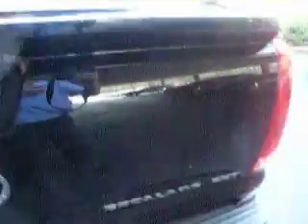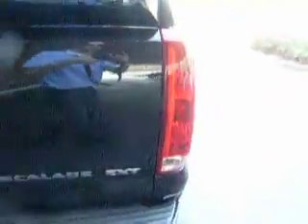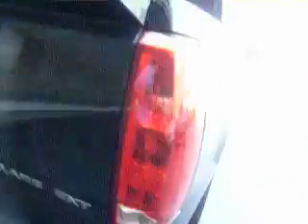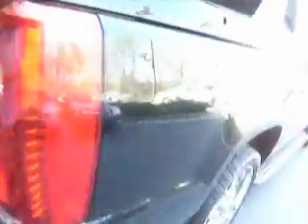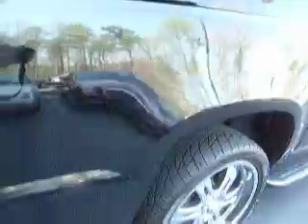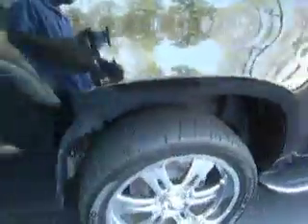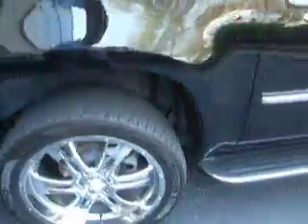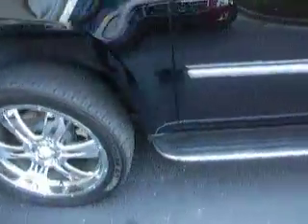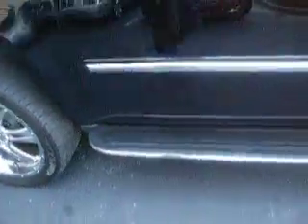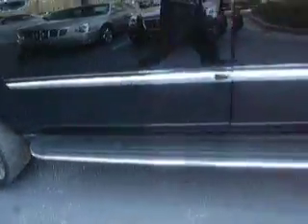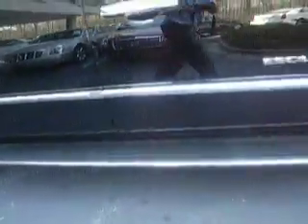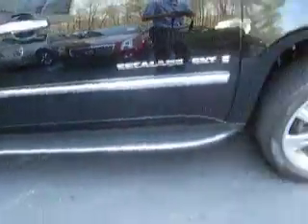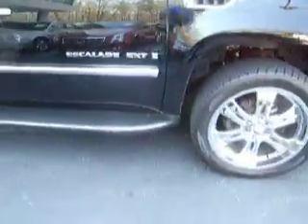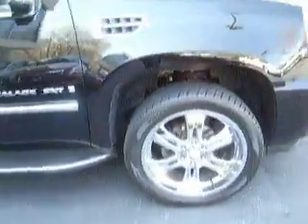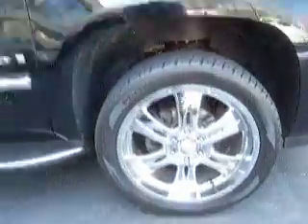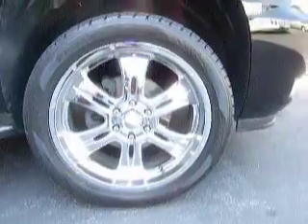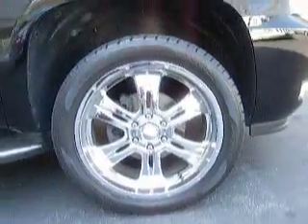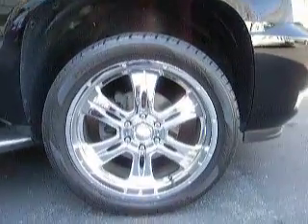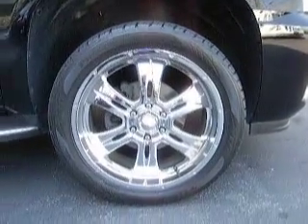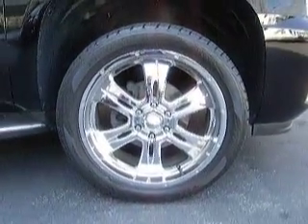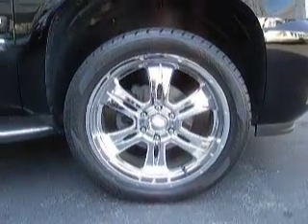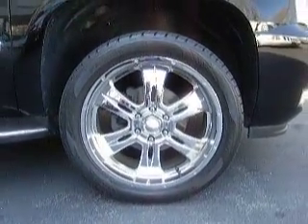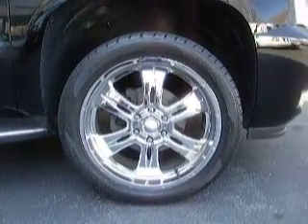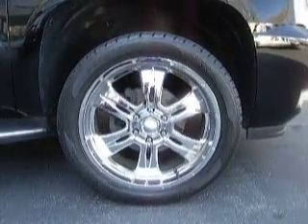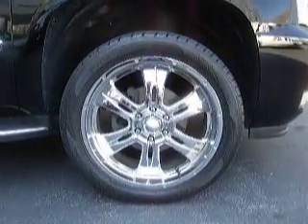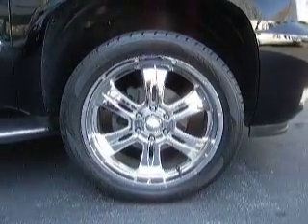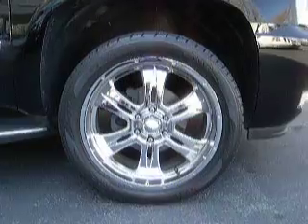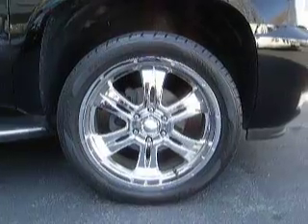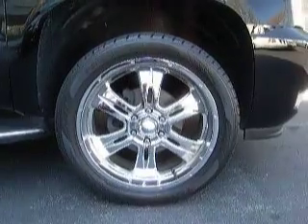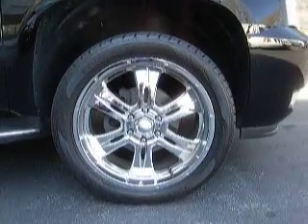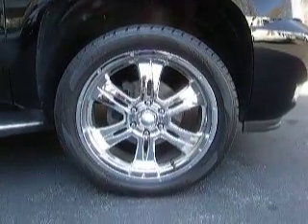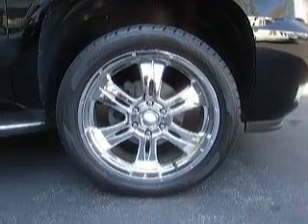Let's take a look here. This has a fixed step rail on it, some aftermarket wheels. We have some Toyo Proxes ST's on here.